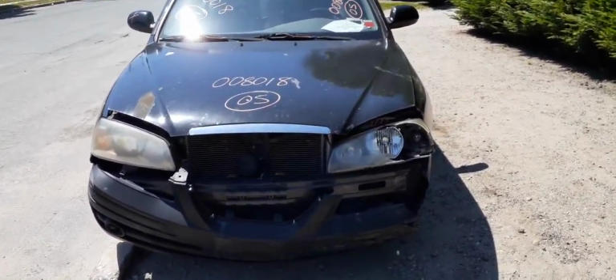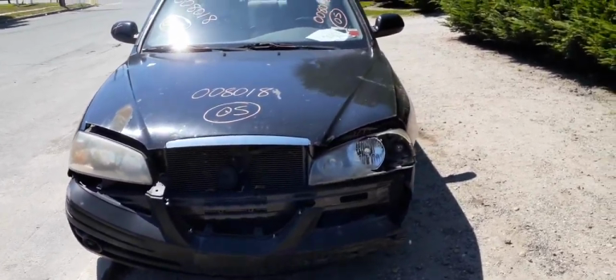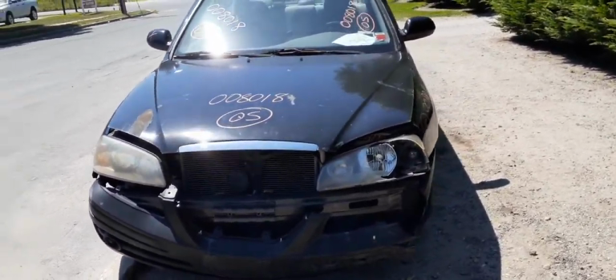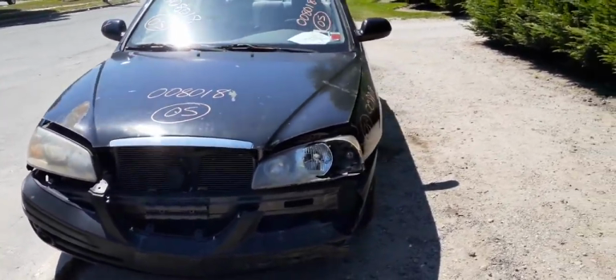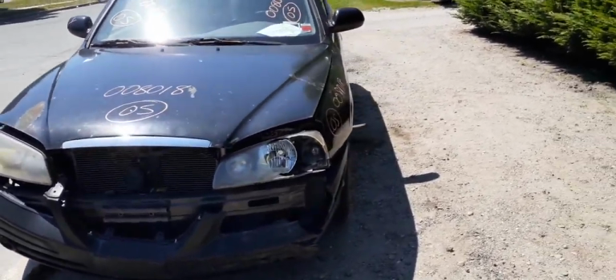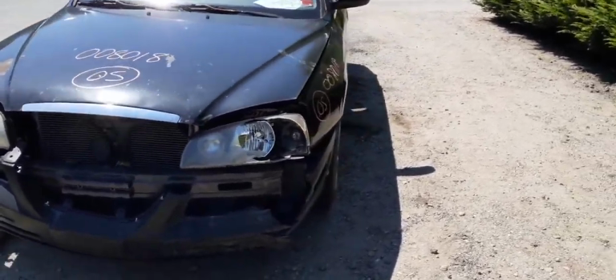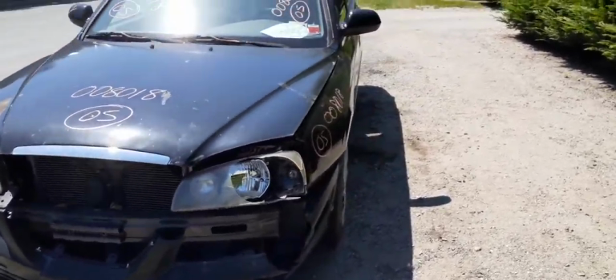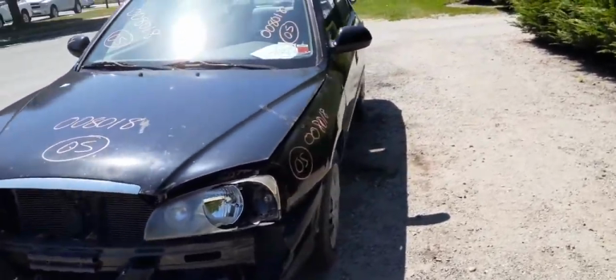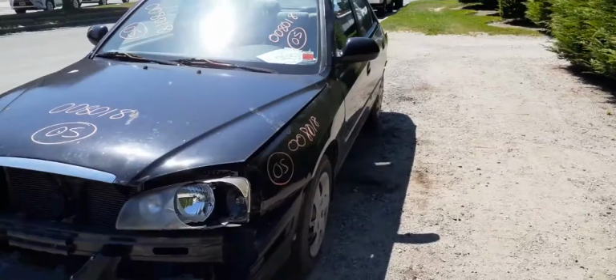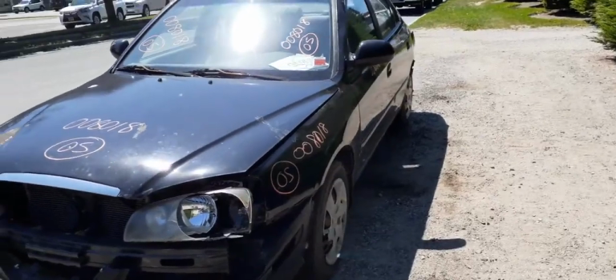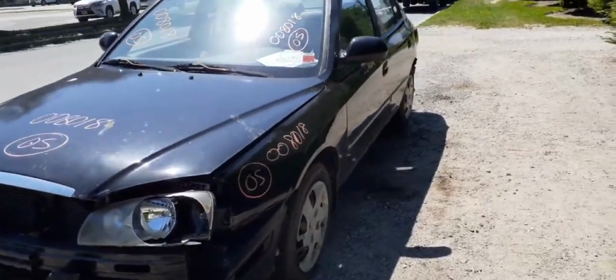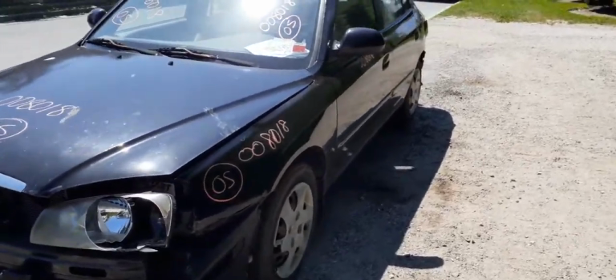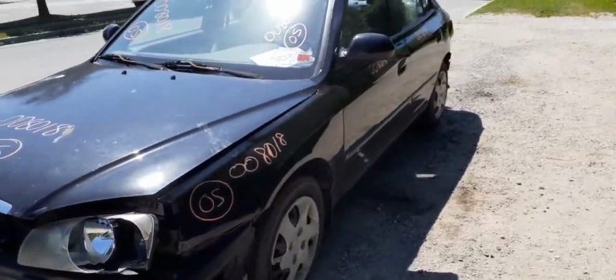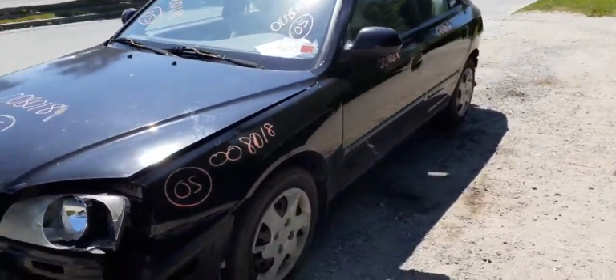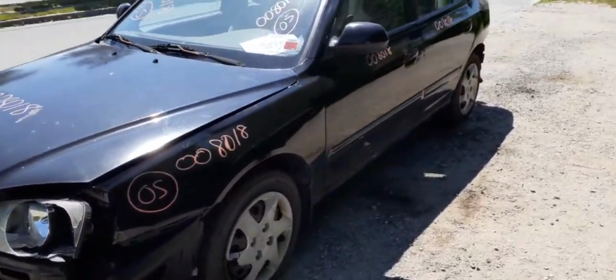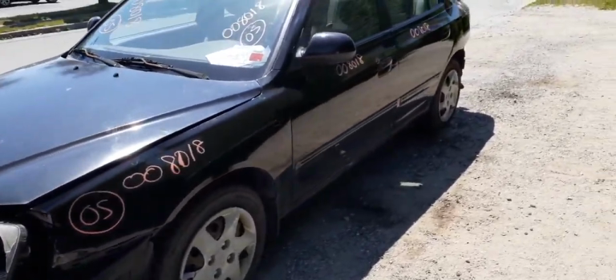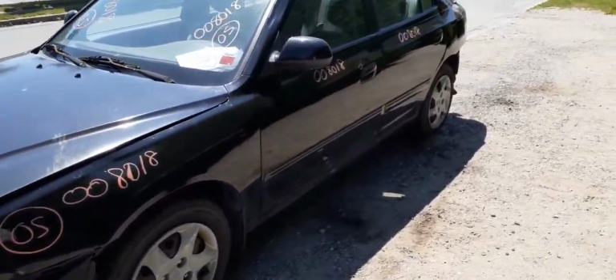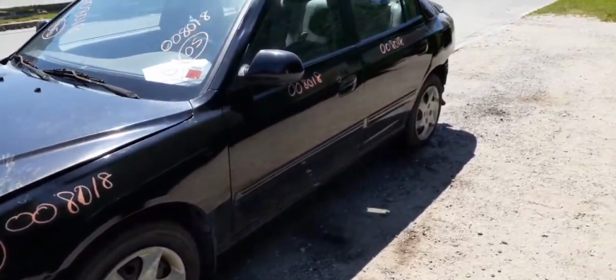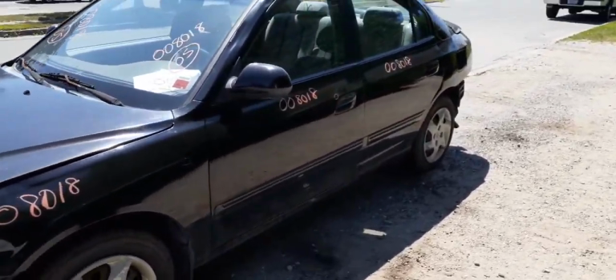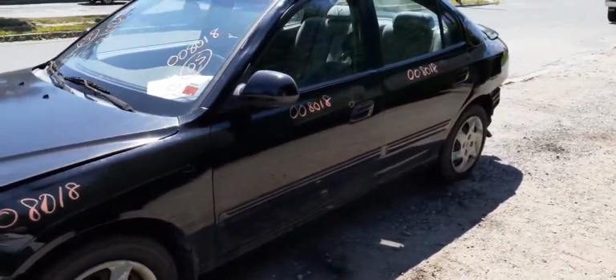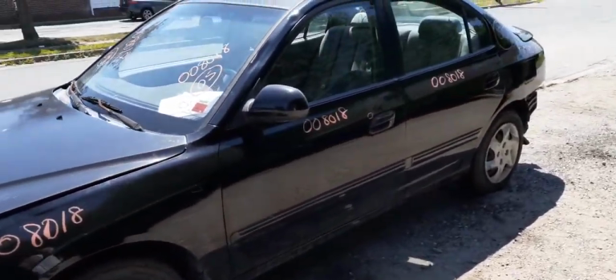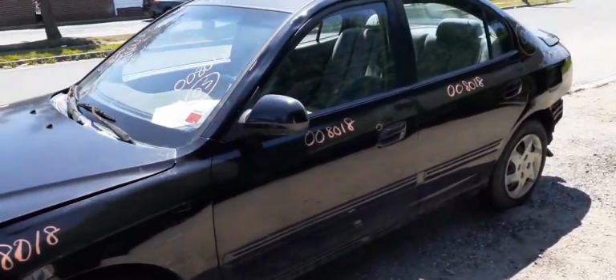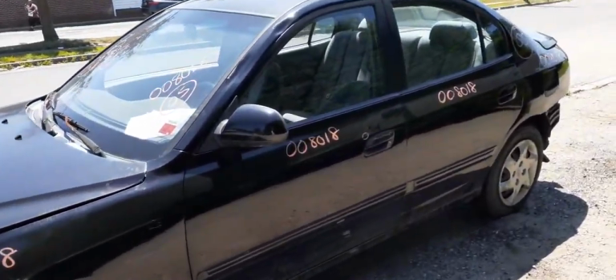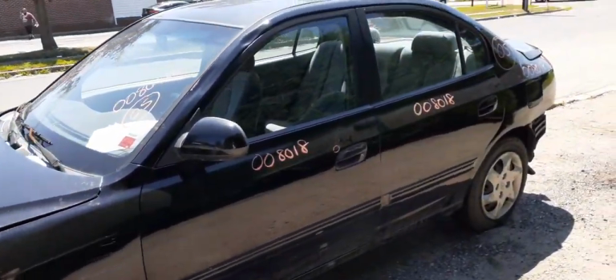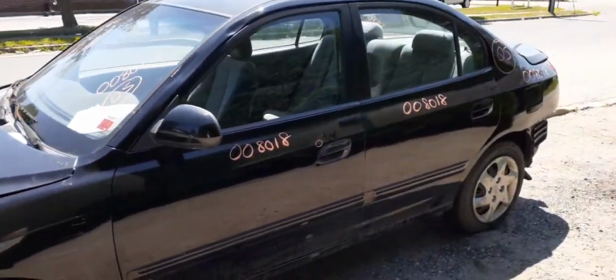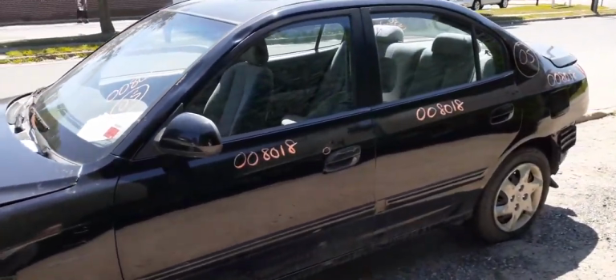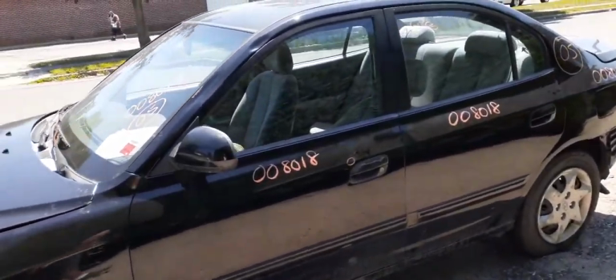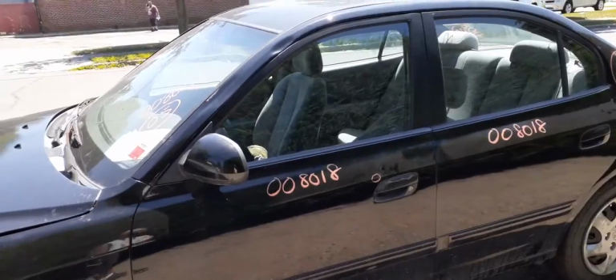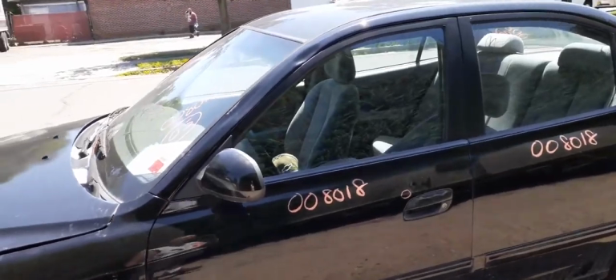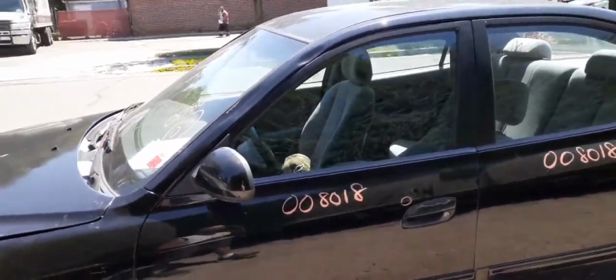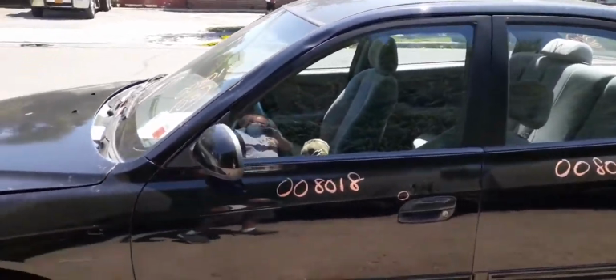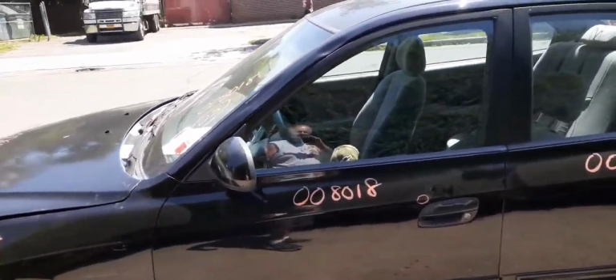Not too many parts on it, but you do have two left-side doors — power window, power locks — couple of things in them. You also have a left-side power heated mirror.